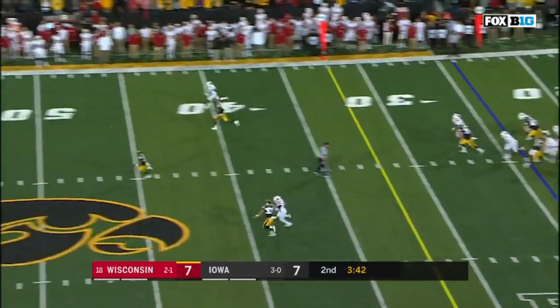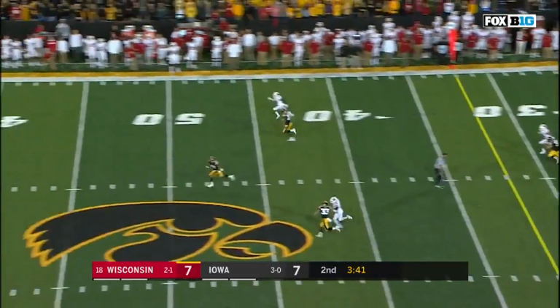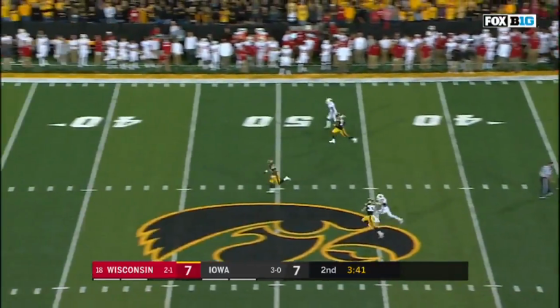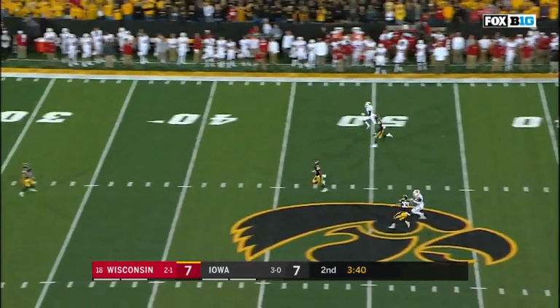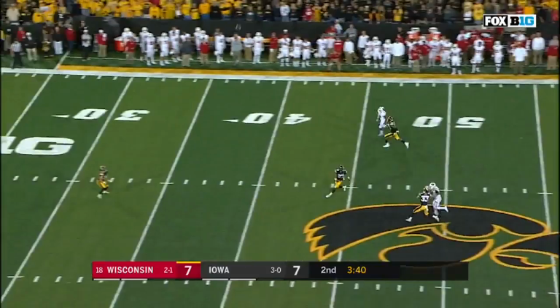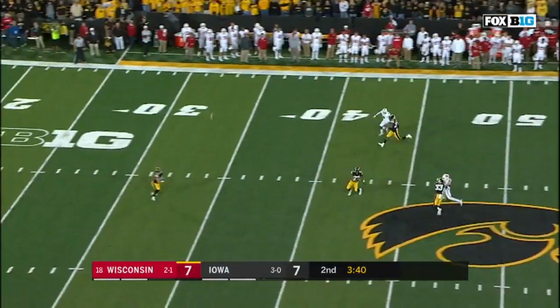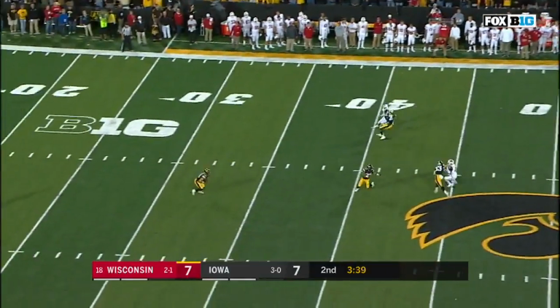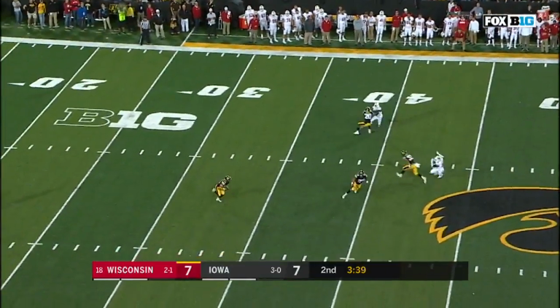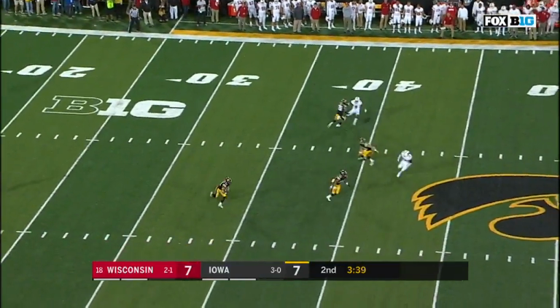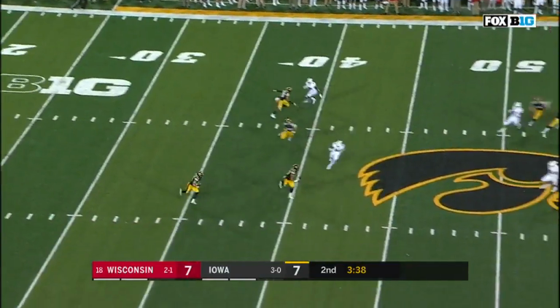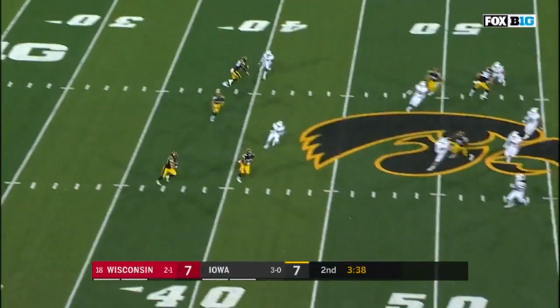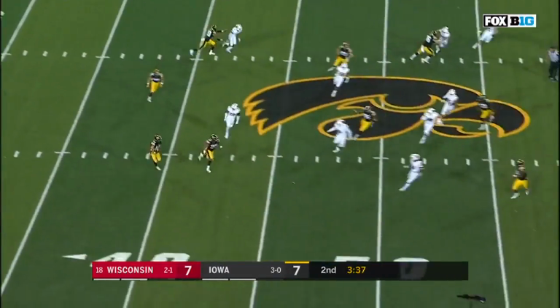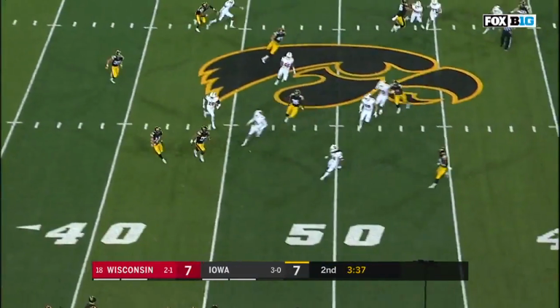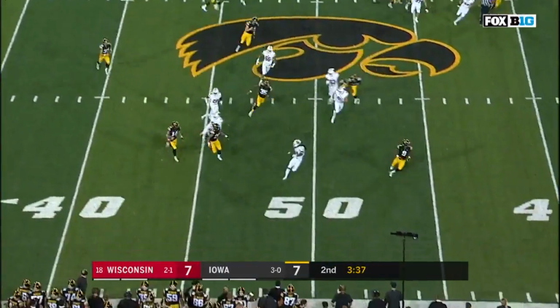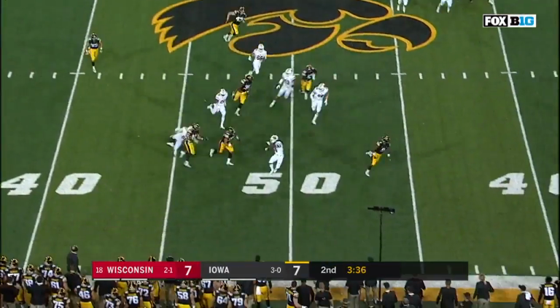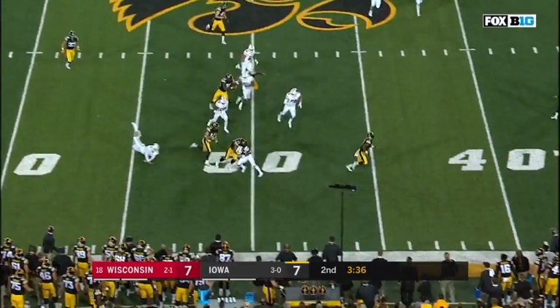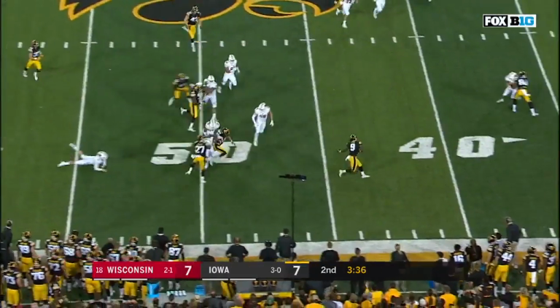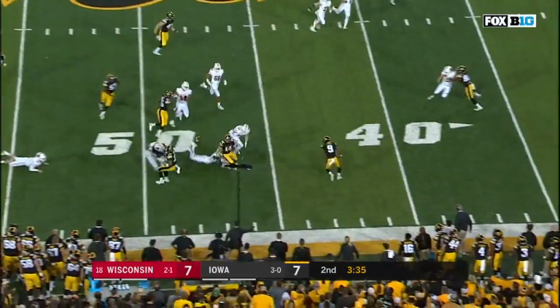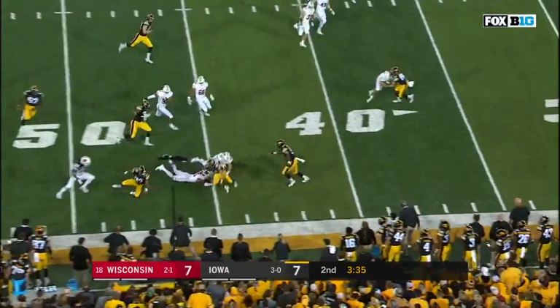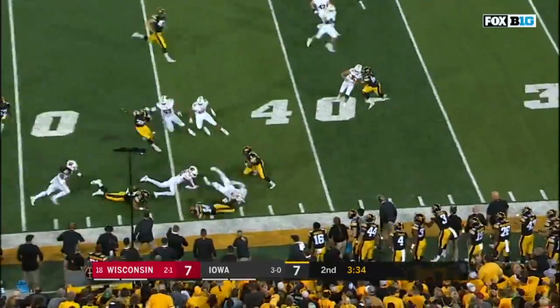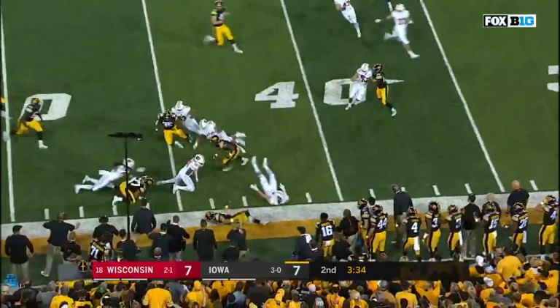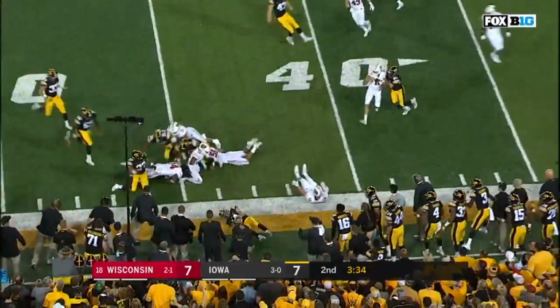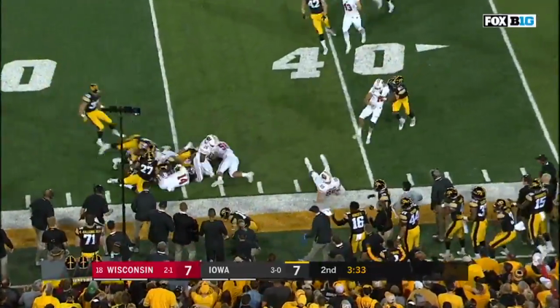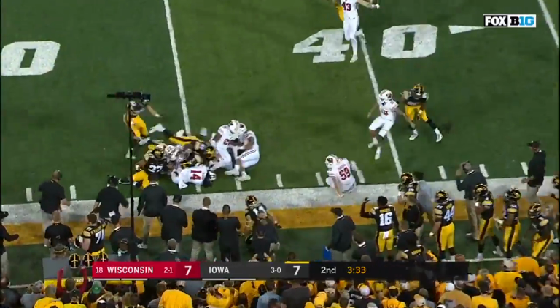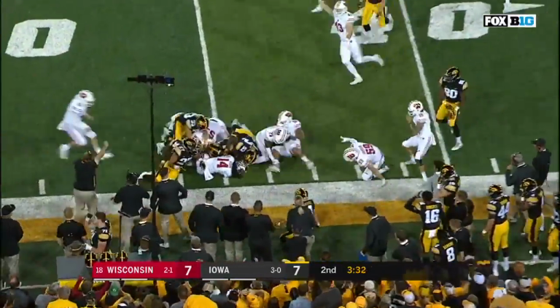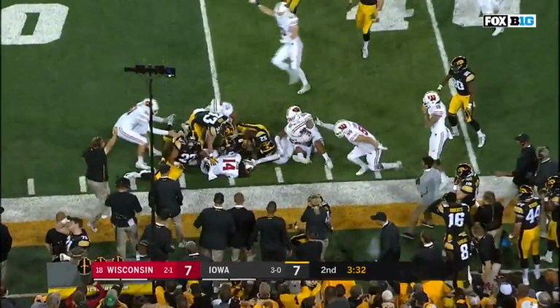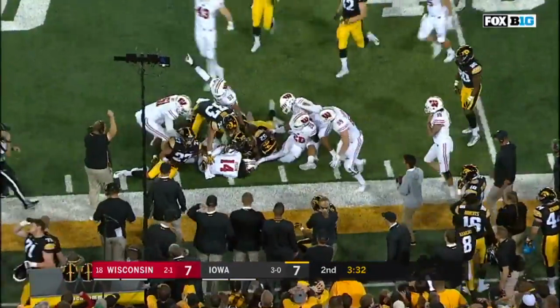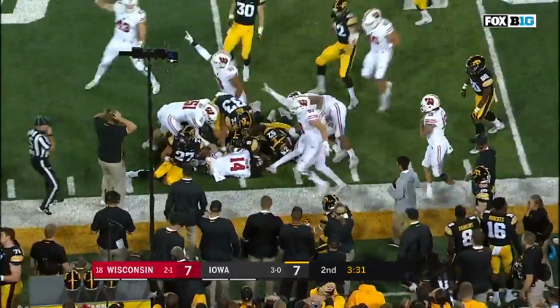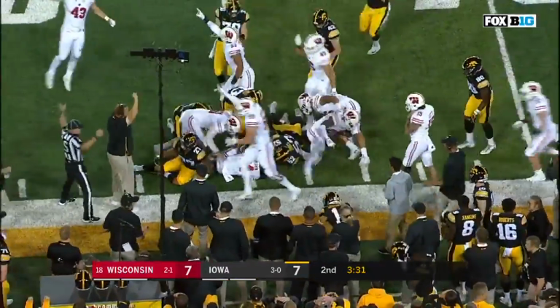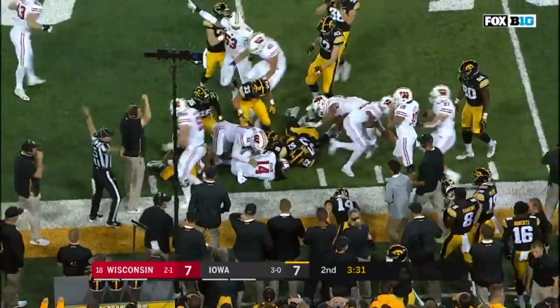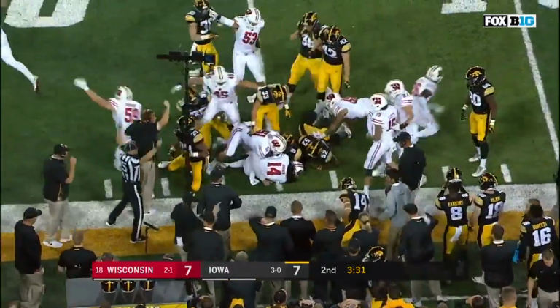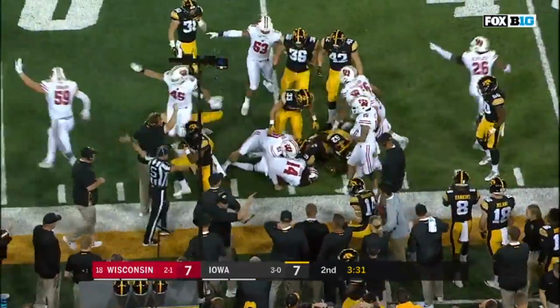Punch it away — the deep man catches it on the run, he's got a blocker in front of him with a lane — lost it, loose ball. Wisconsin says they have it.